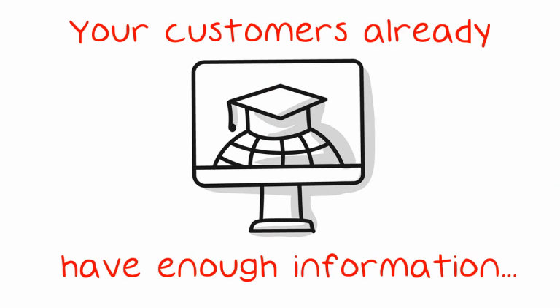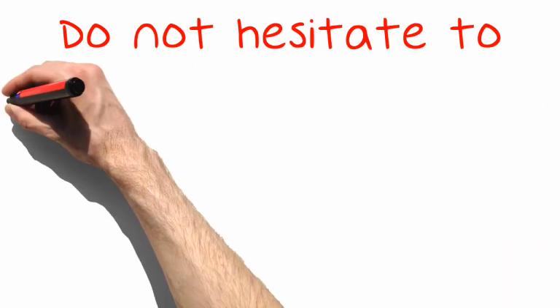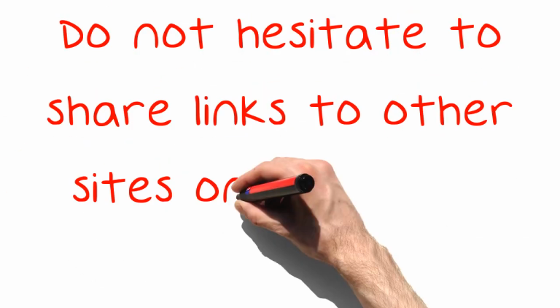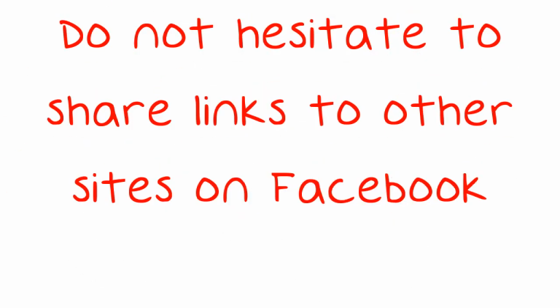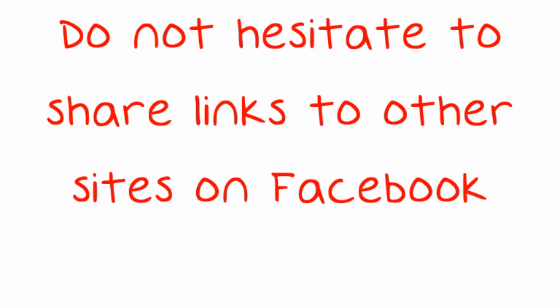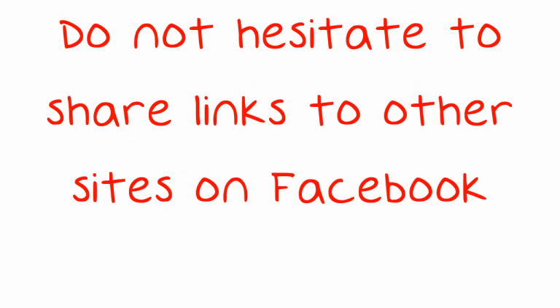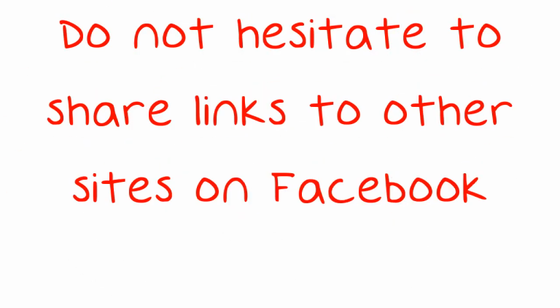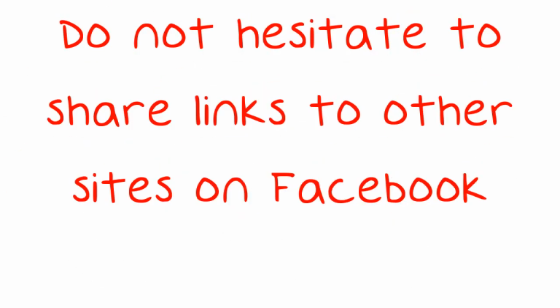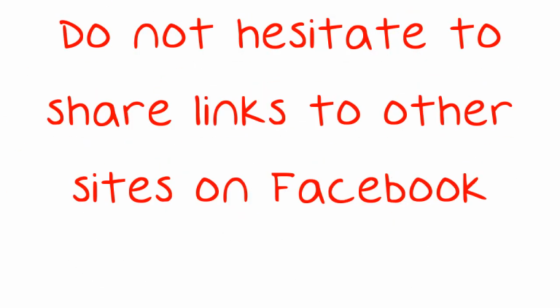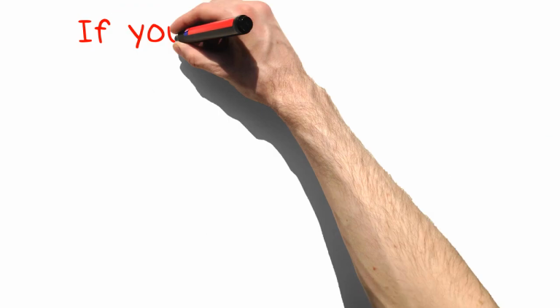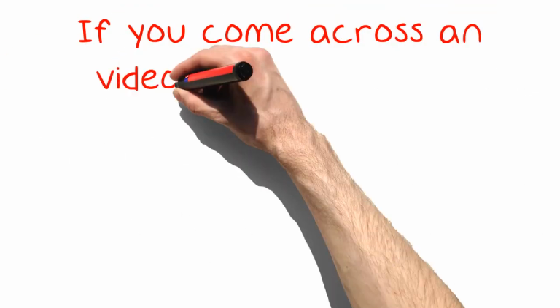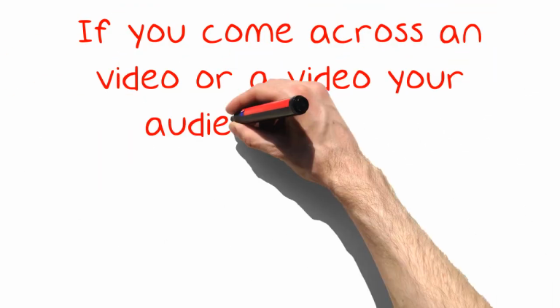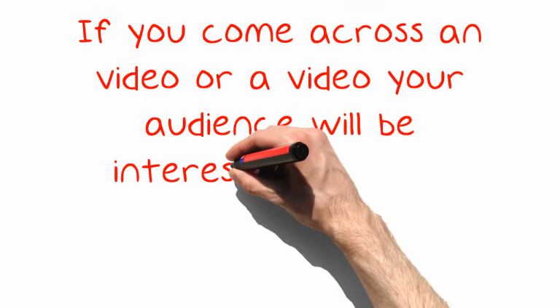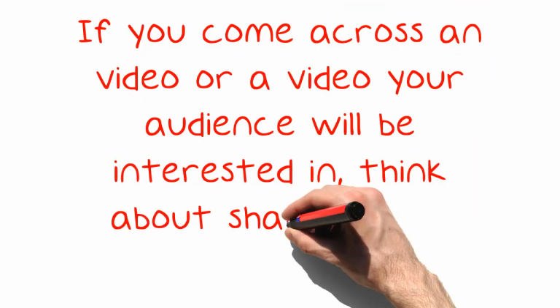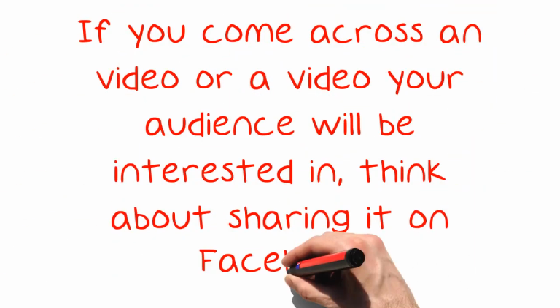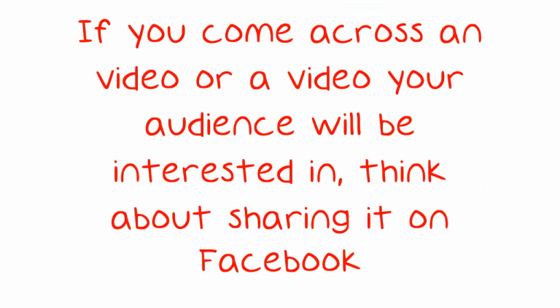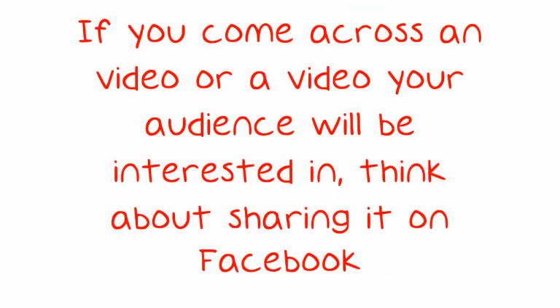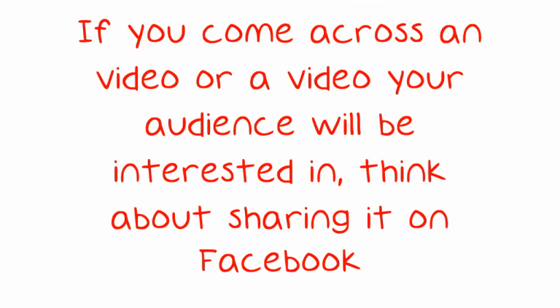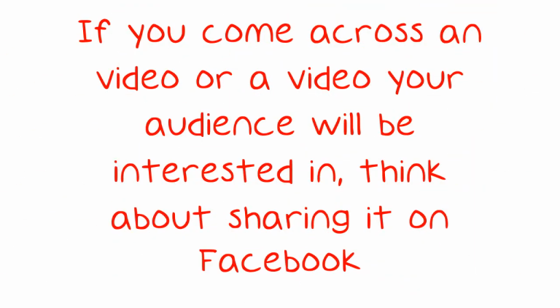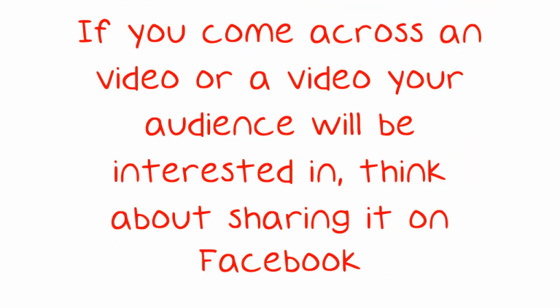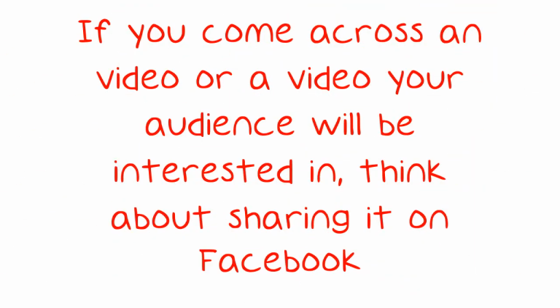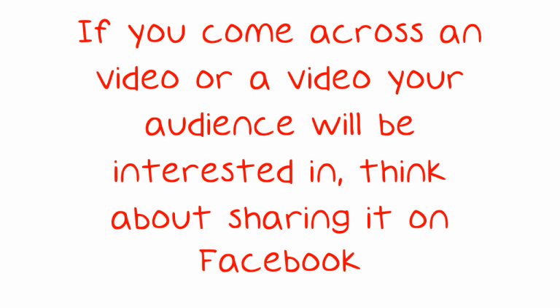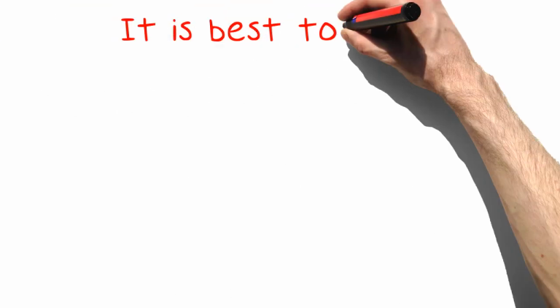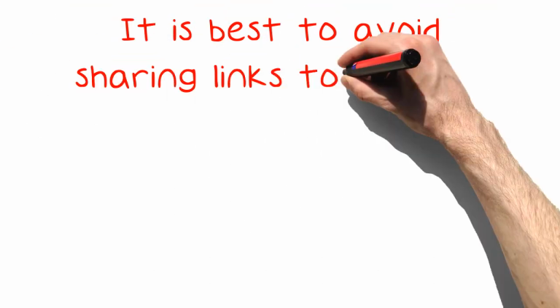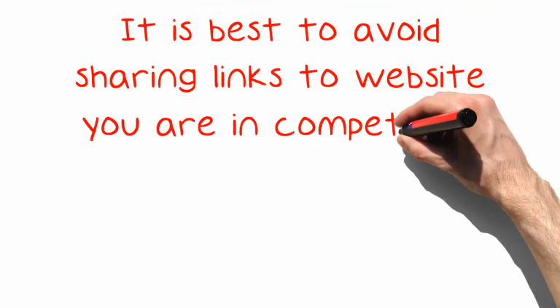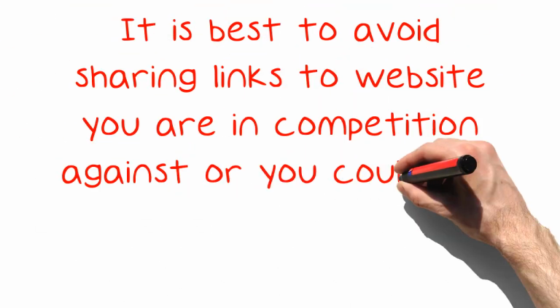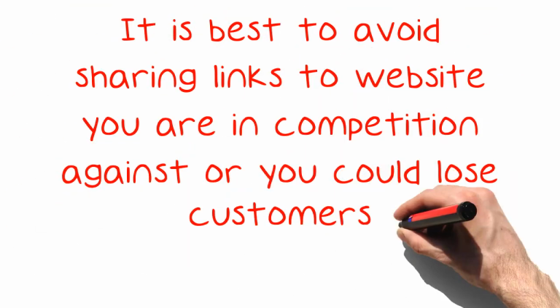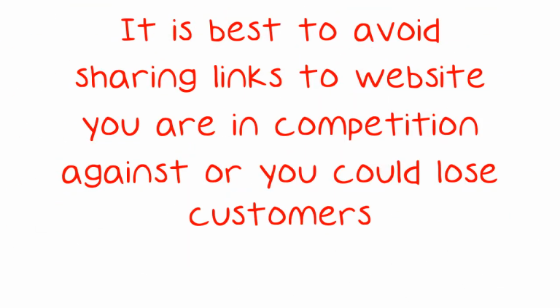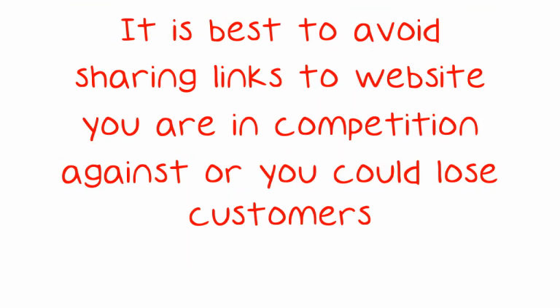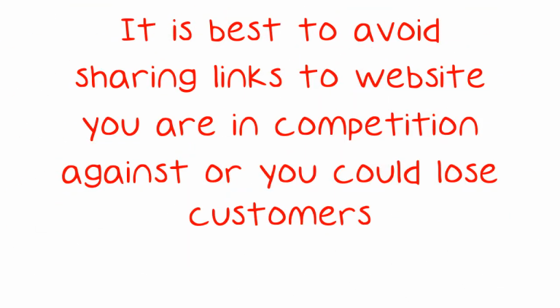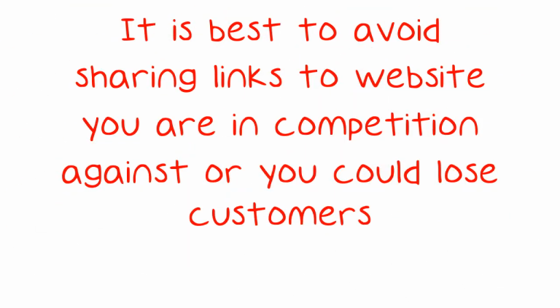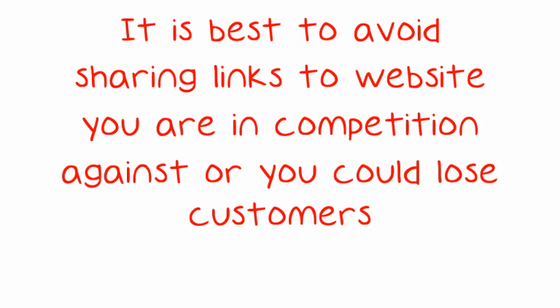Do not hesitate to share links to other sites on Facebook. If you come across an article or a video your audience will be interested in, think about sharing it on Facebook. It is best to avoid sharing links to websites you are in competition against, or you could lose customers.